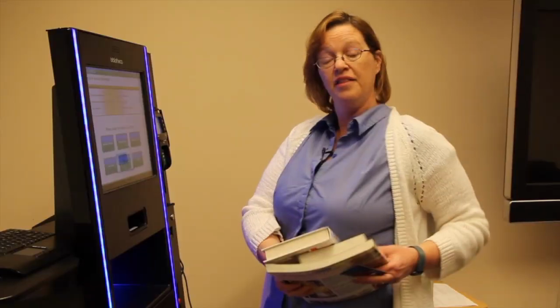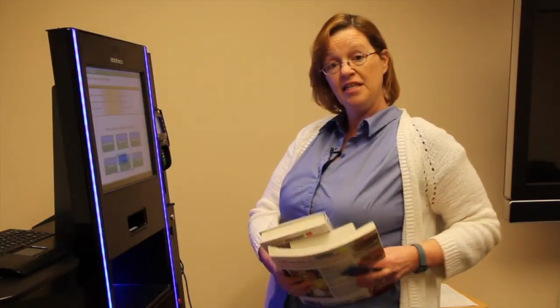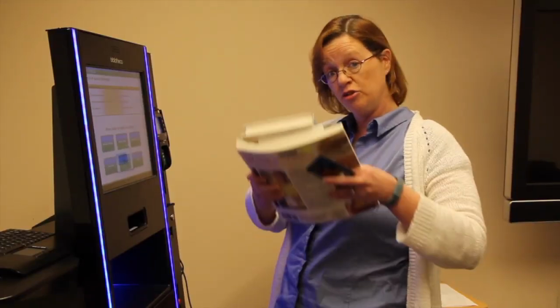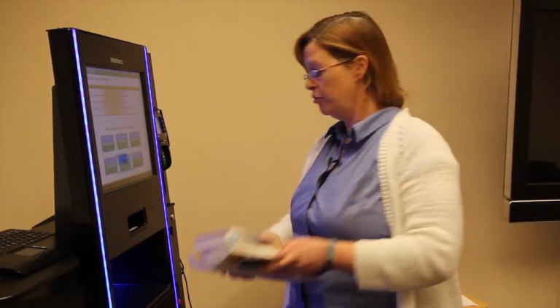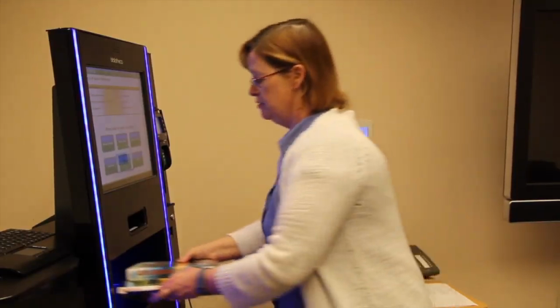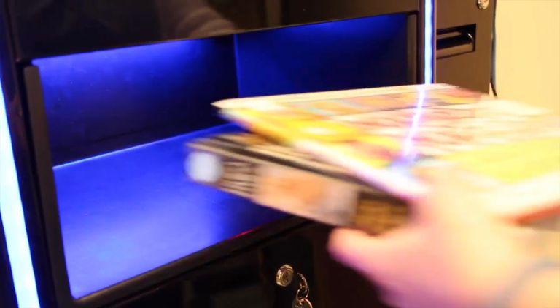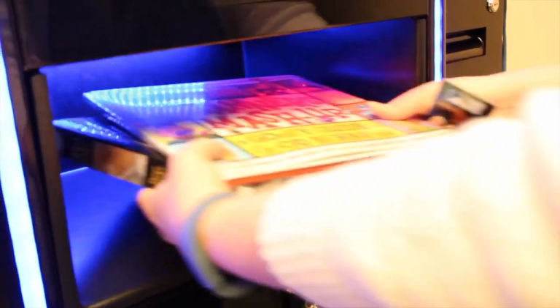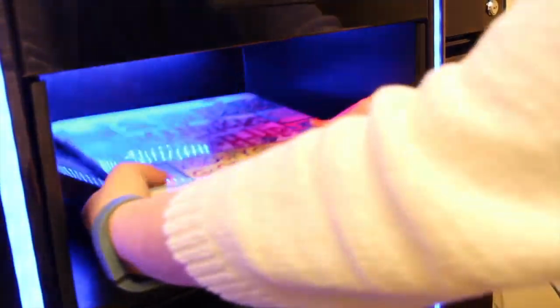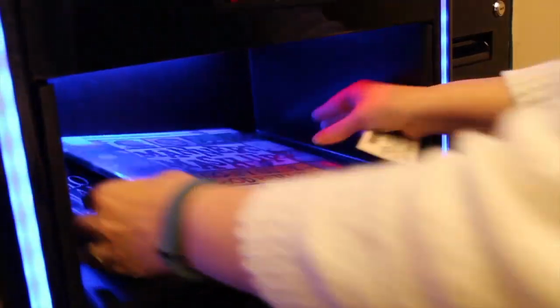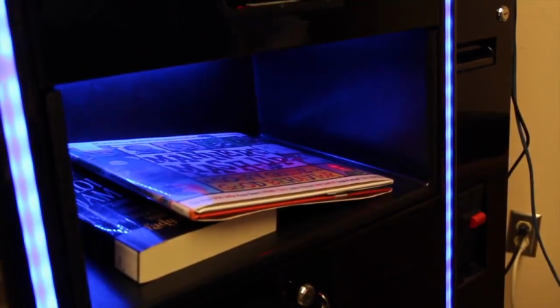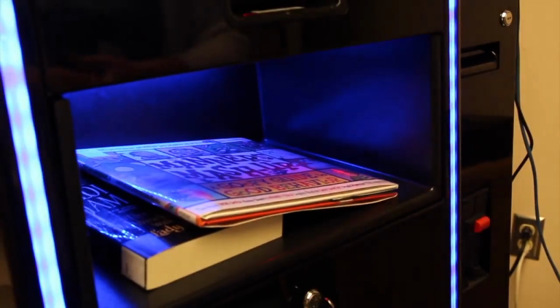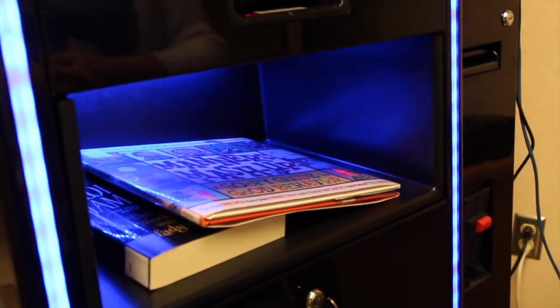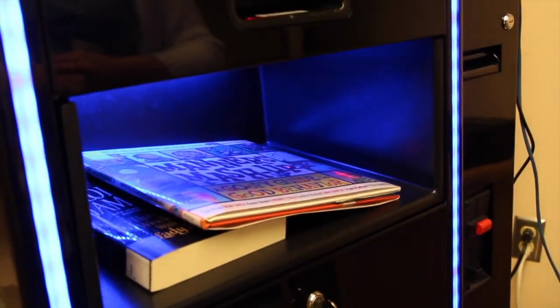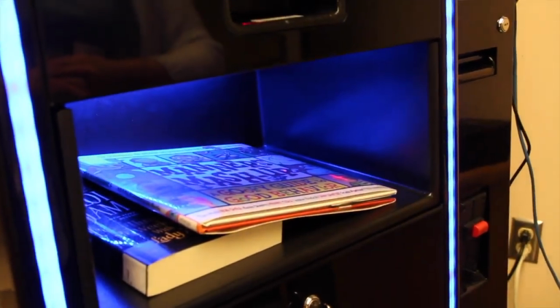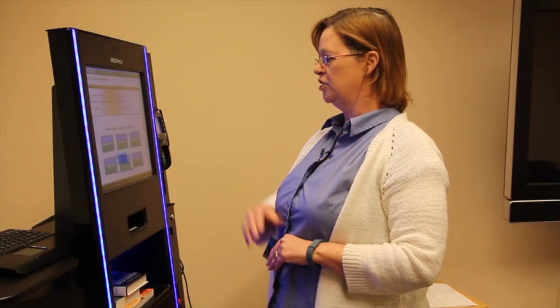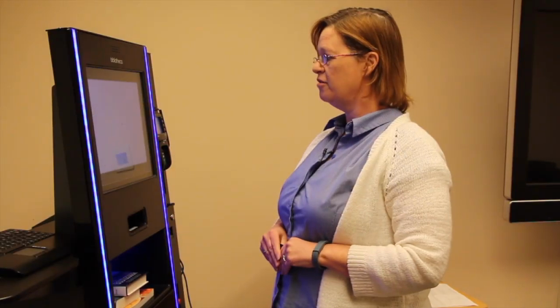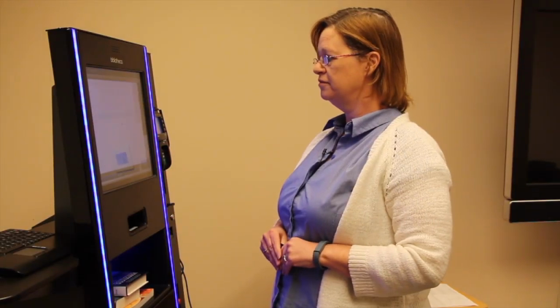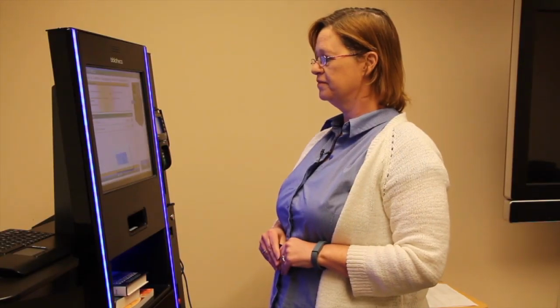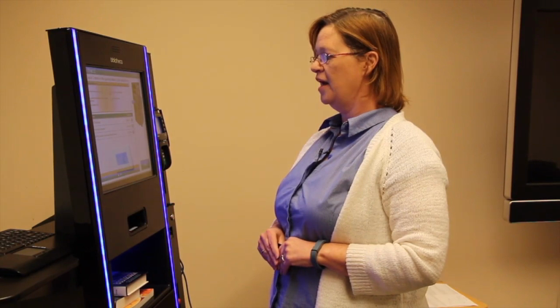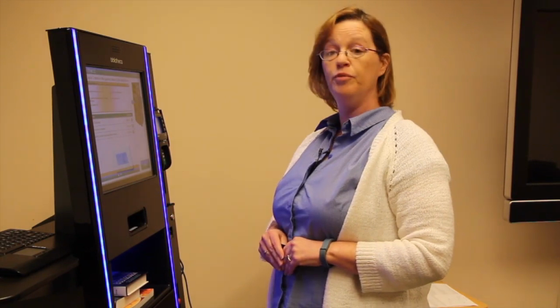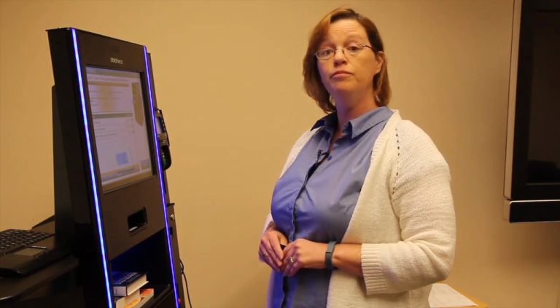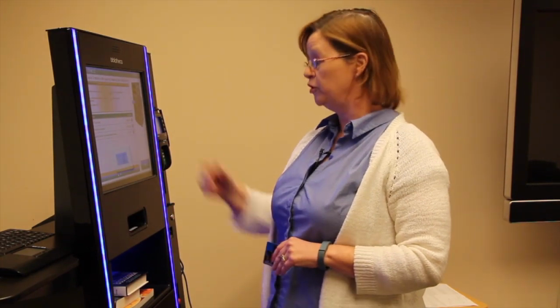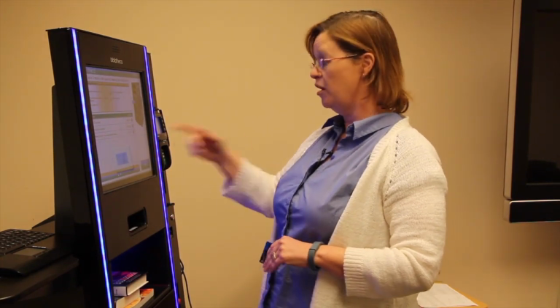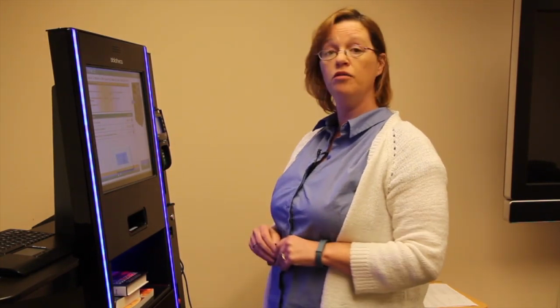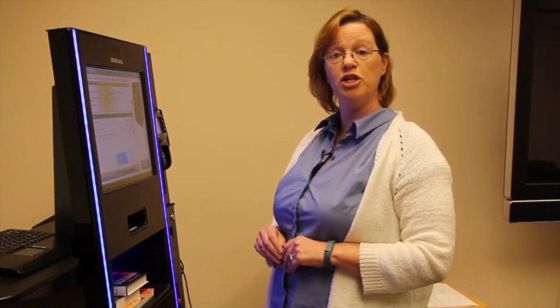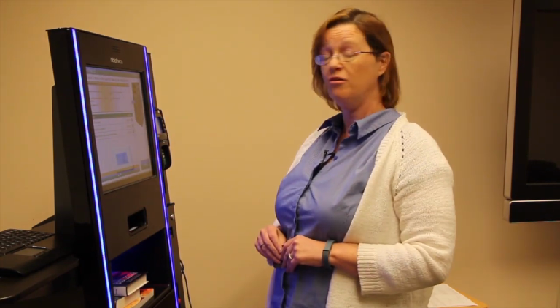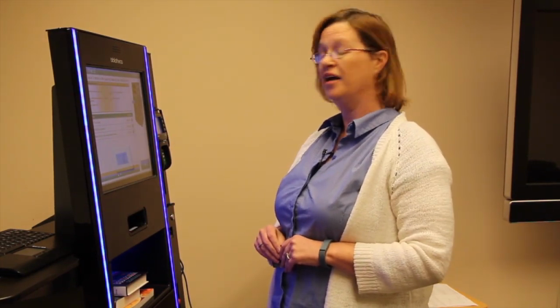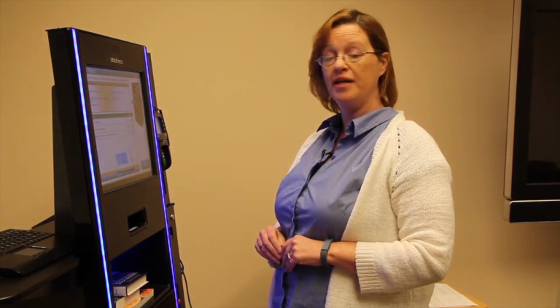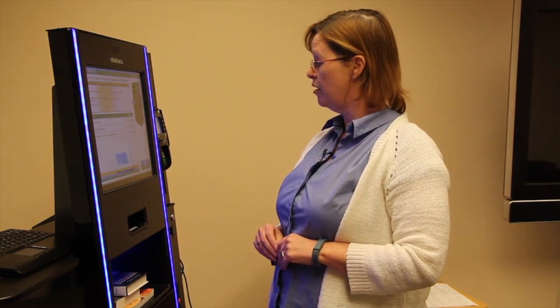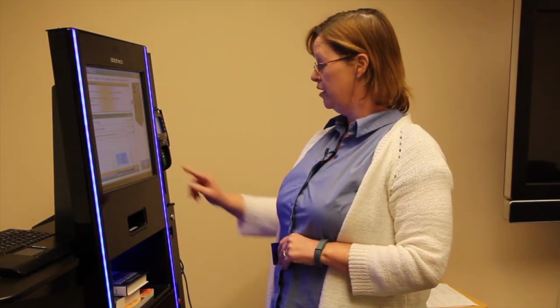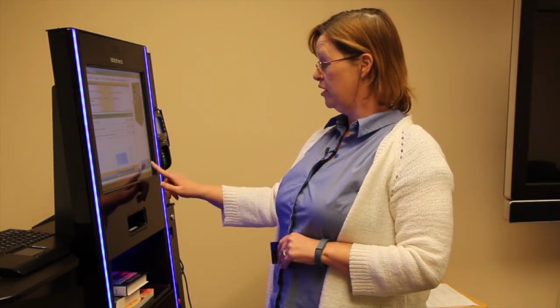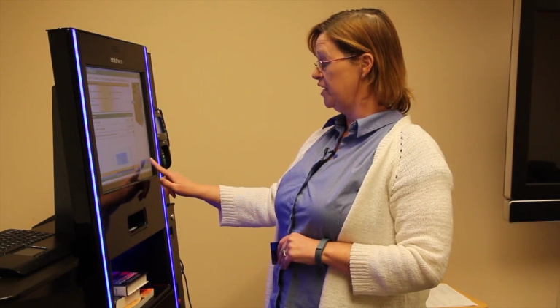The next thing you do is you take your books. You set them in the big opening. You hit checkout. And boom, boom, boom — all of them are checked out and you're ready to go. You hit finish.